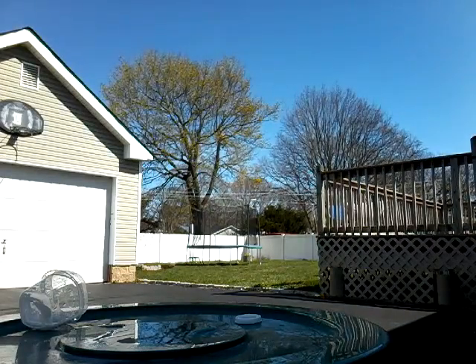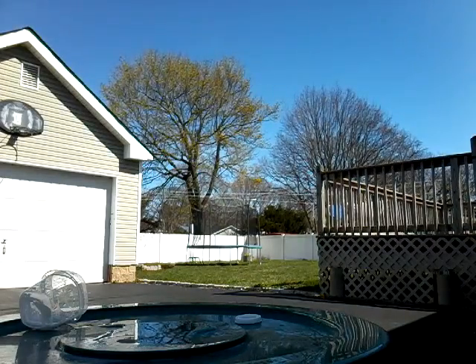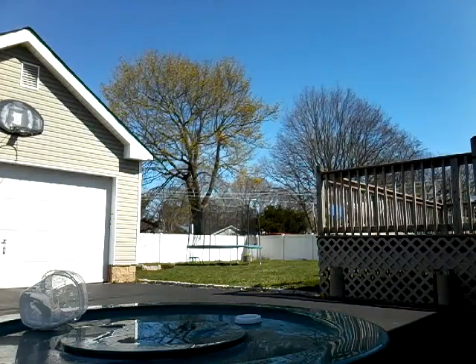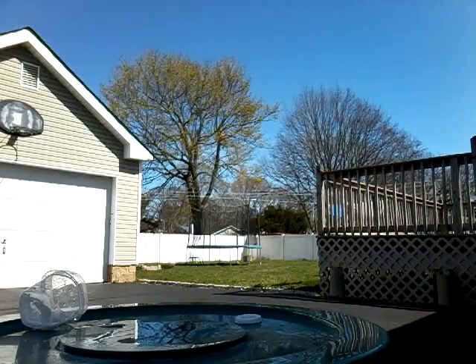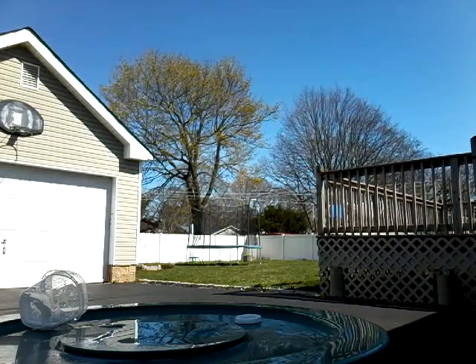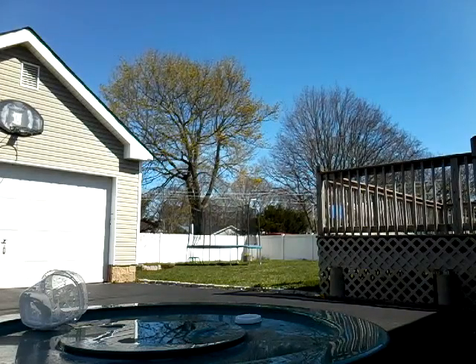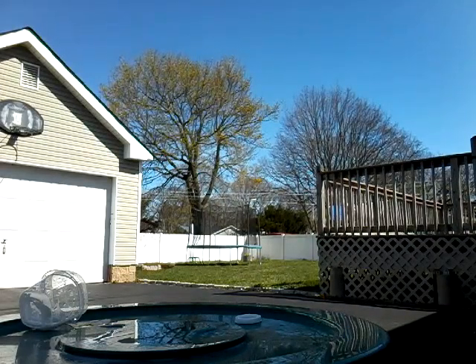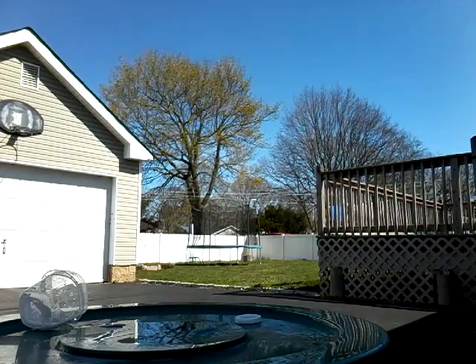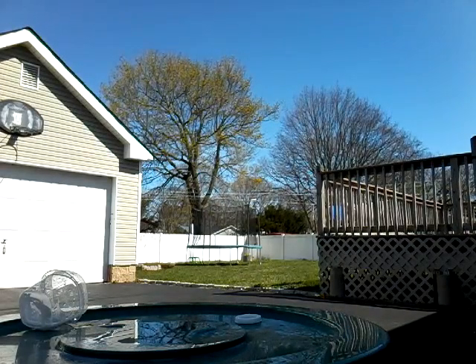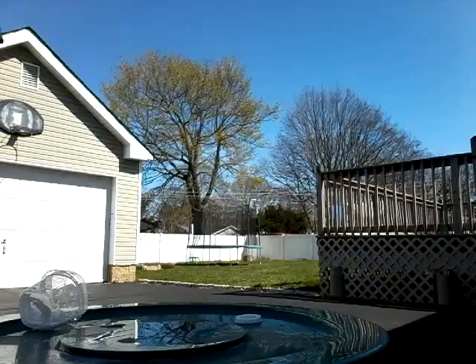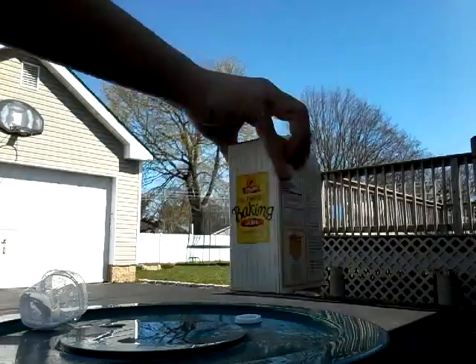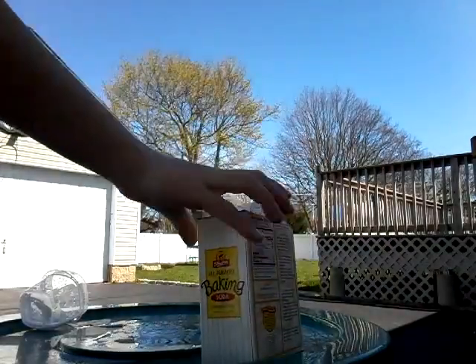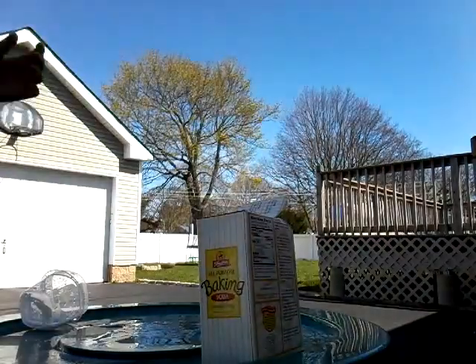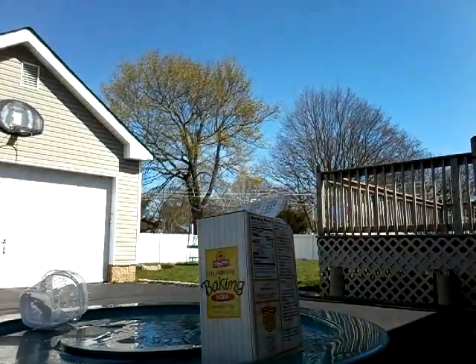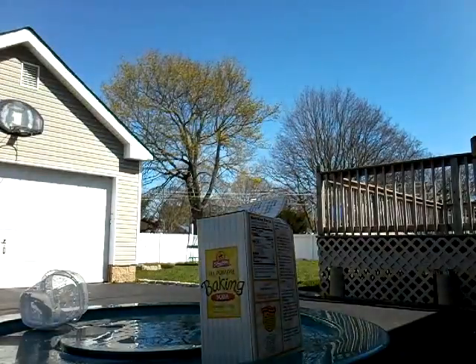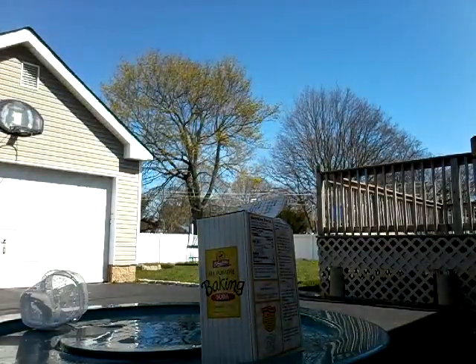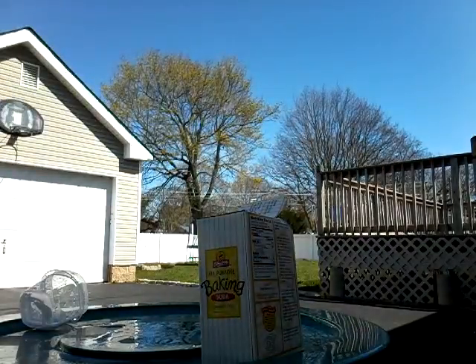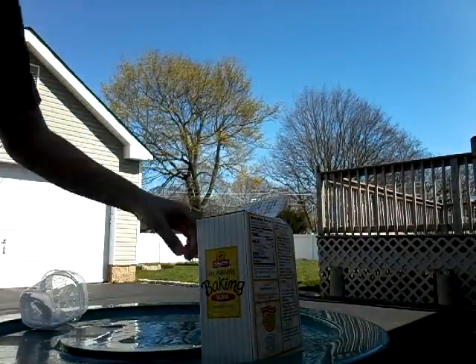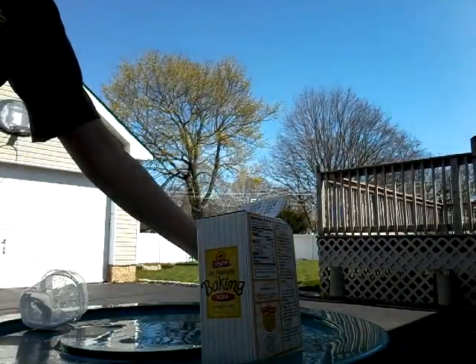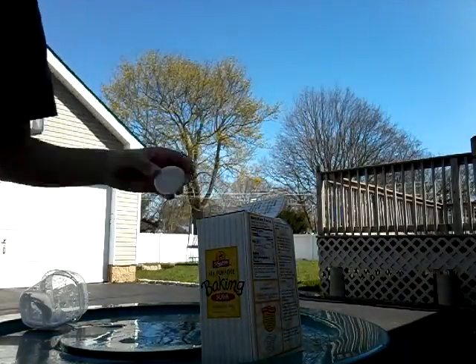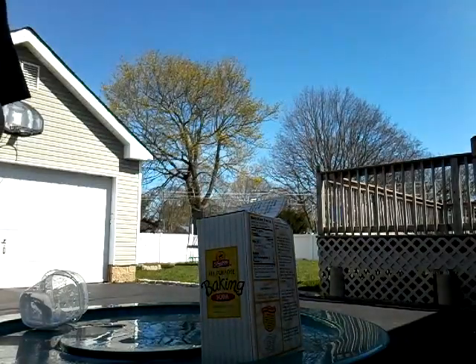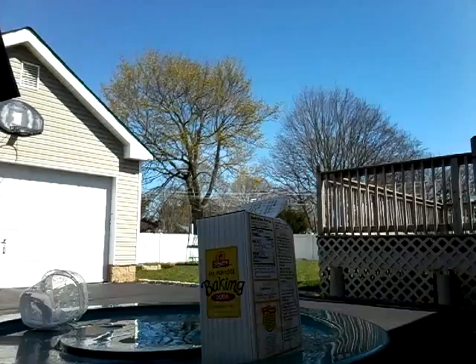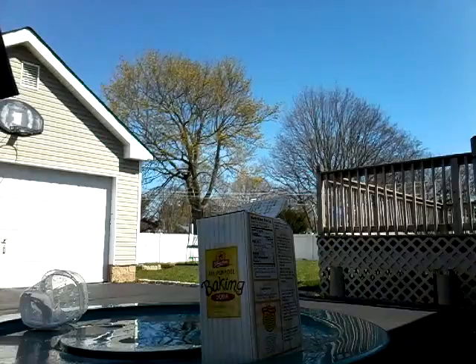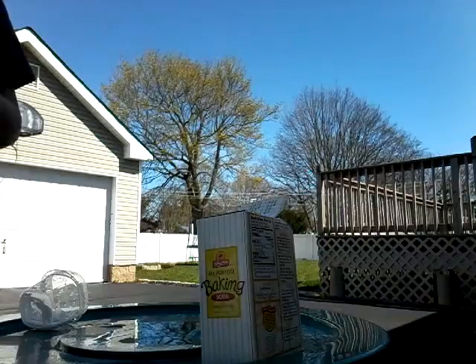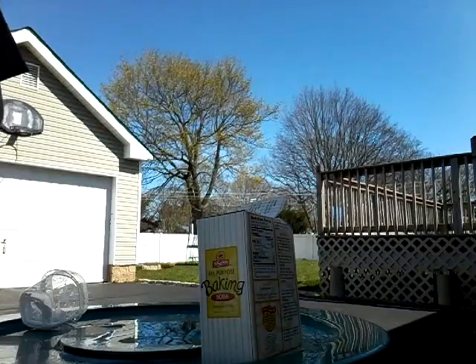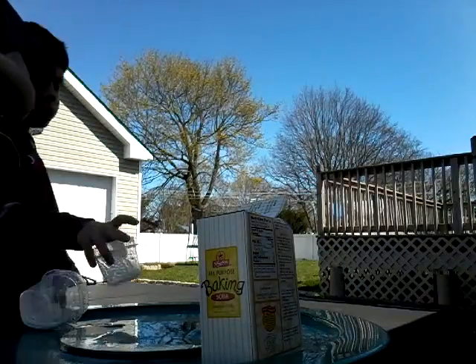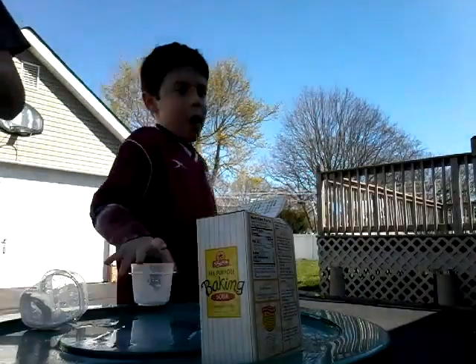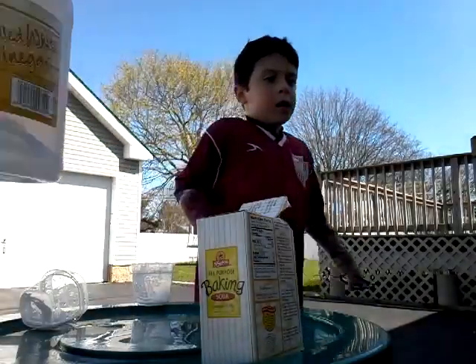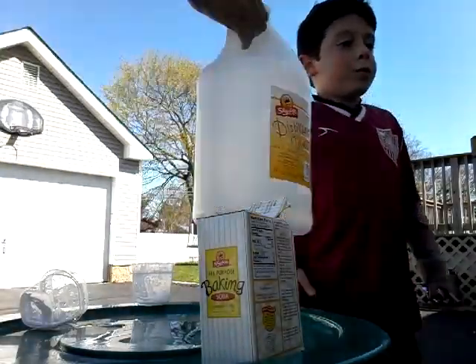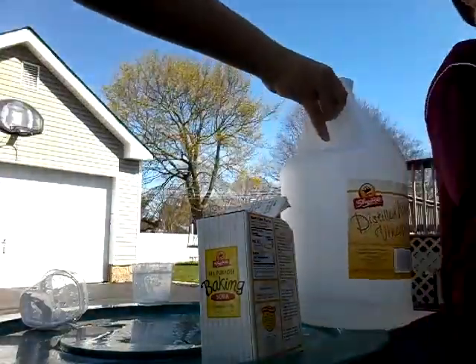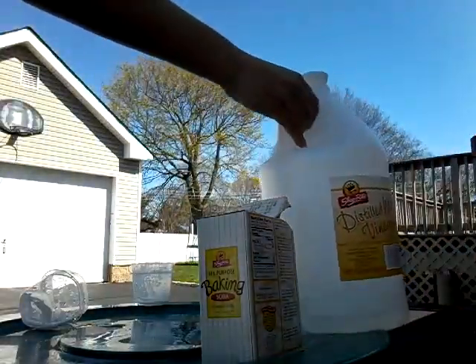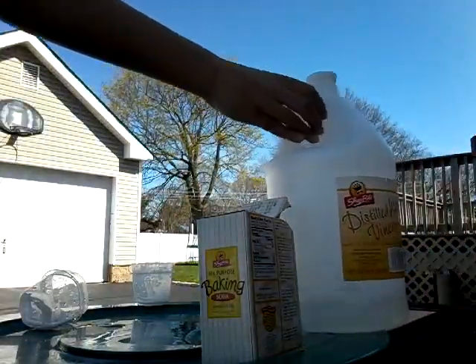Where's the bee? It was behind you. Anyway, so in this project — we did it last time but it didn't work — you will need vinegar and baking soda.